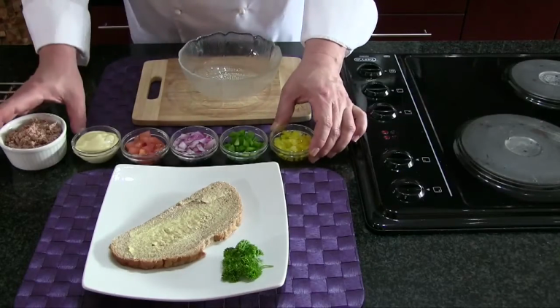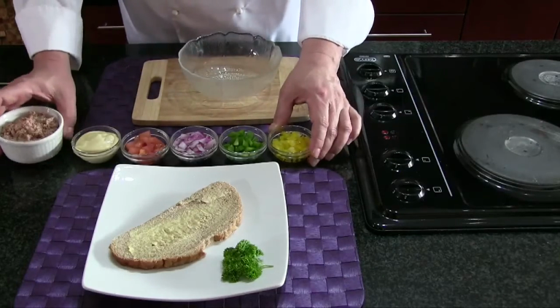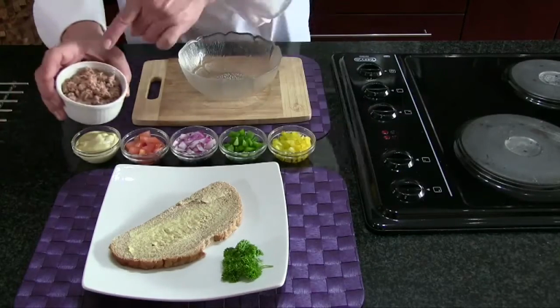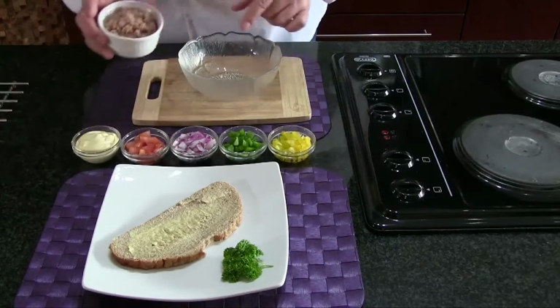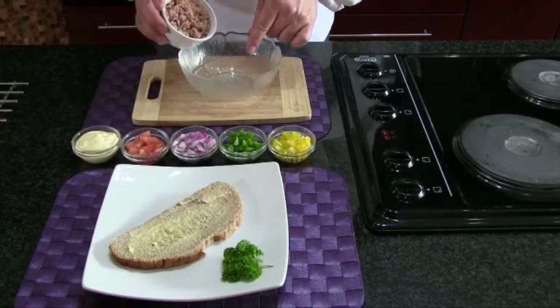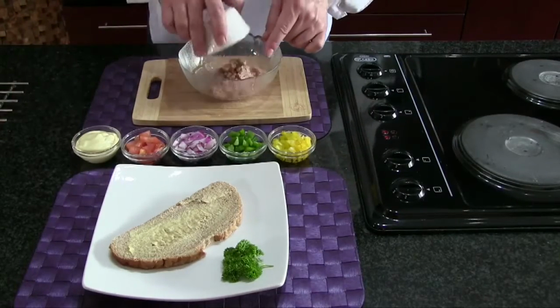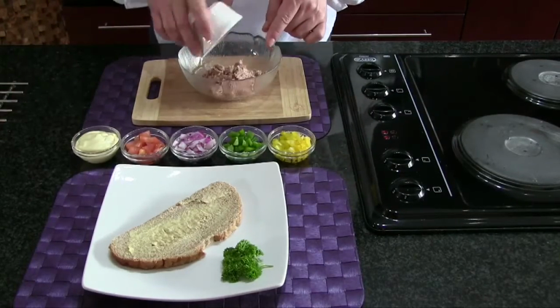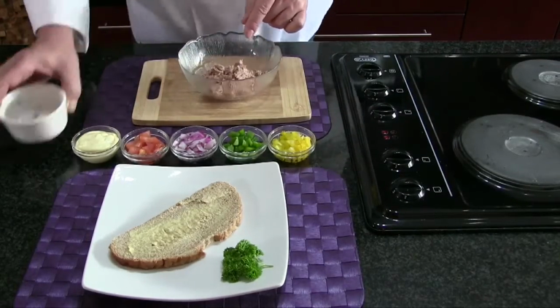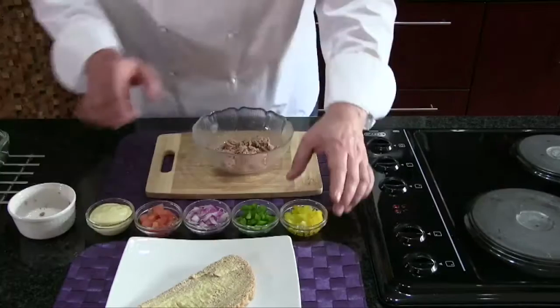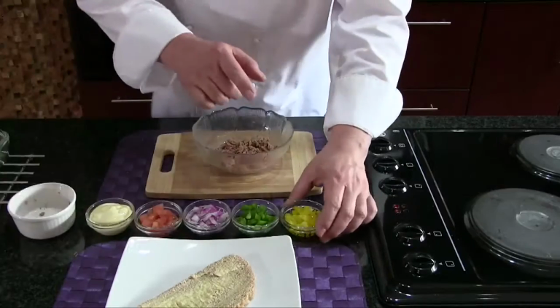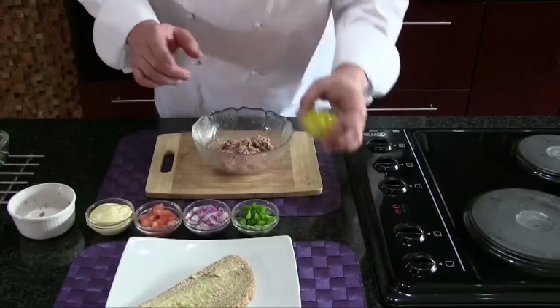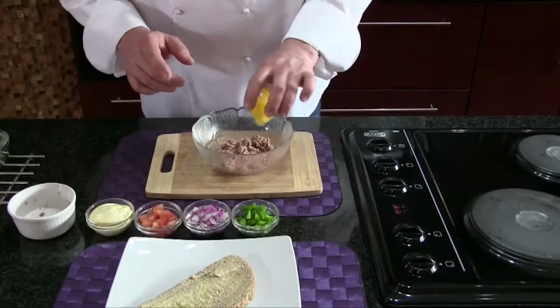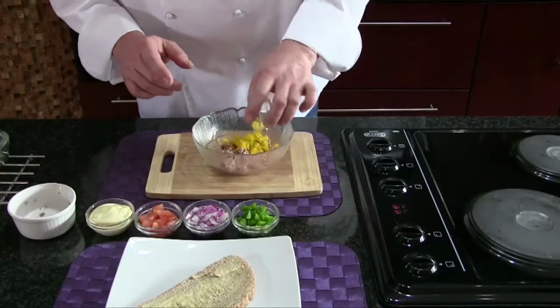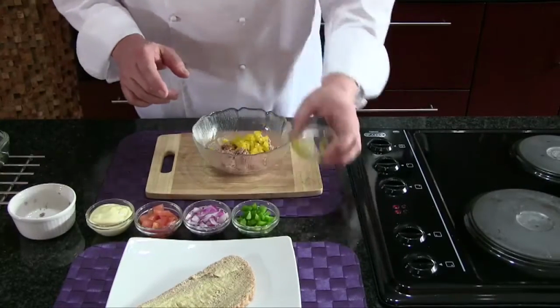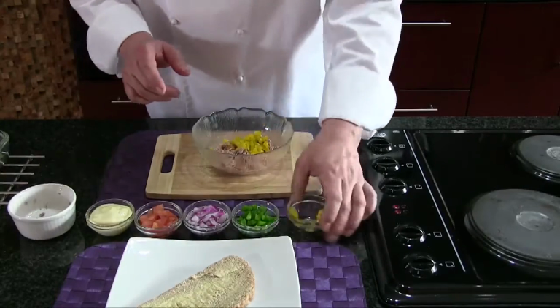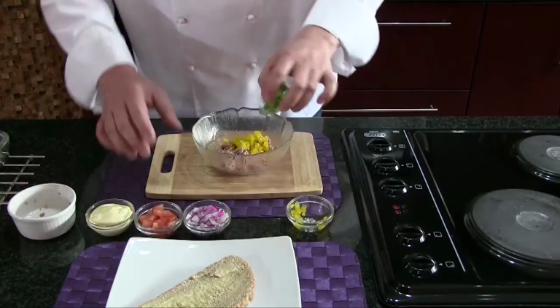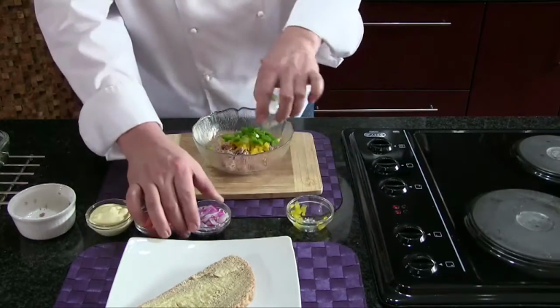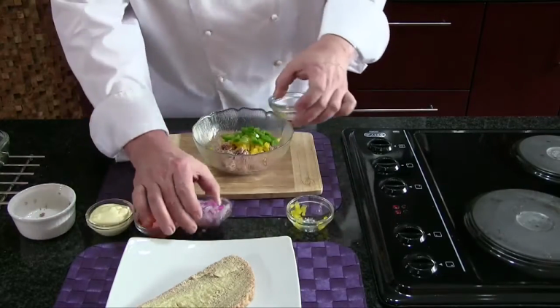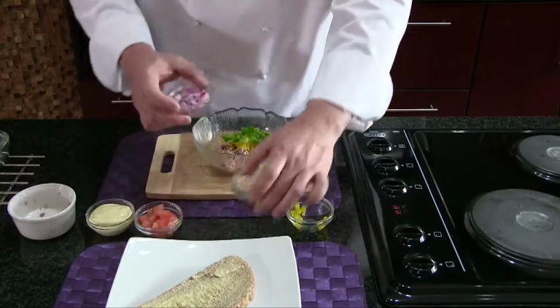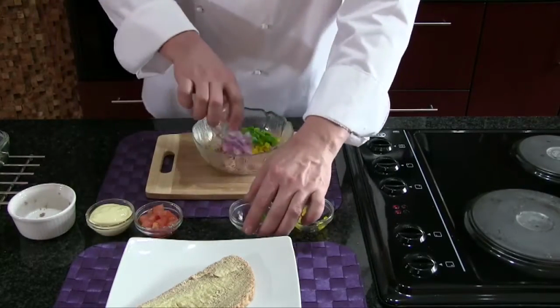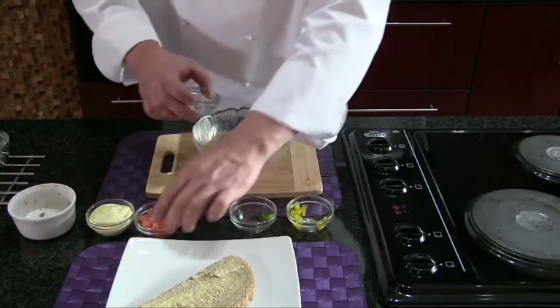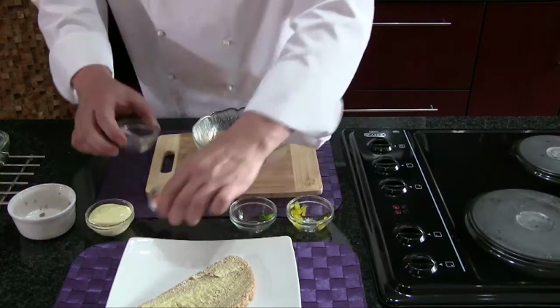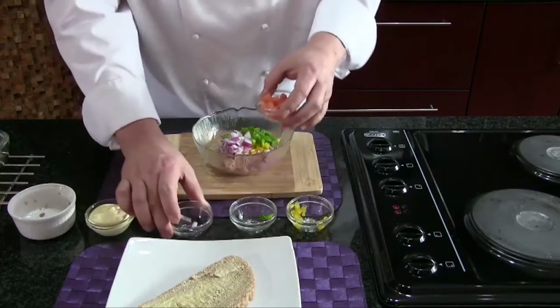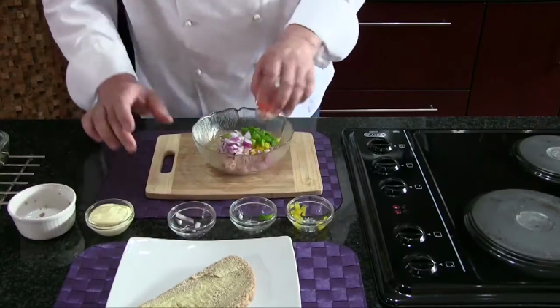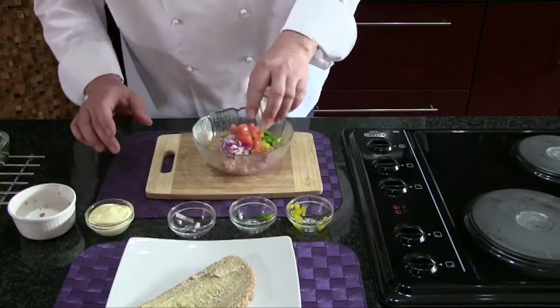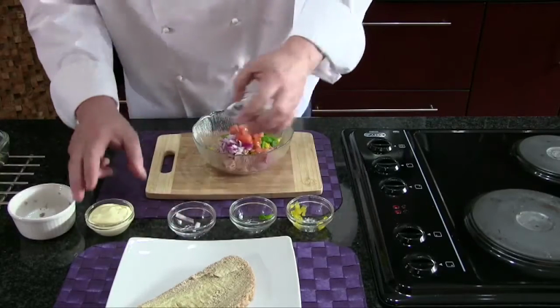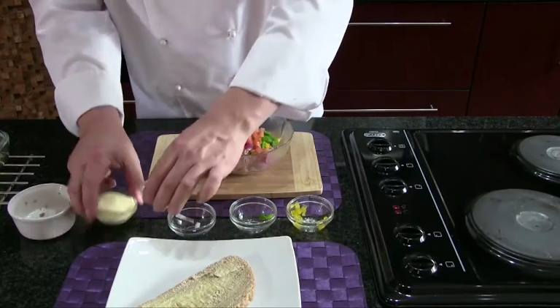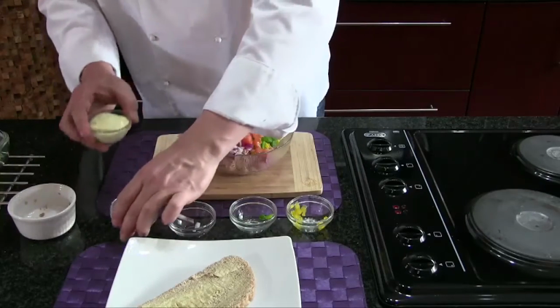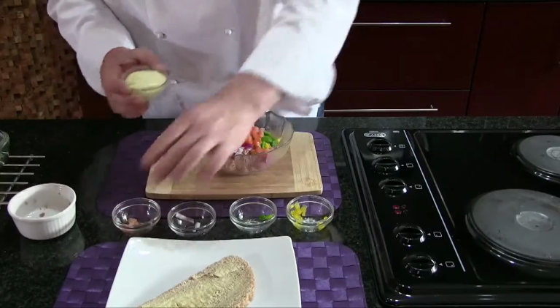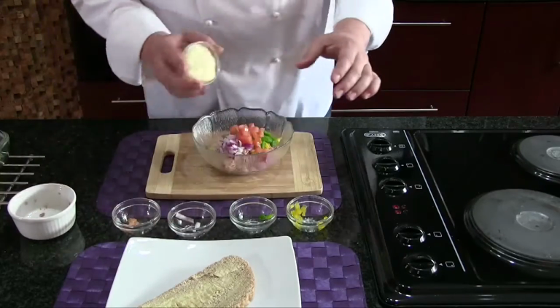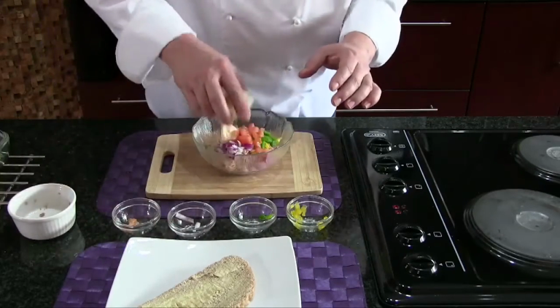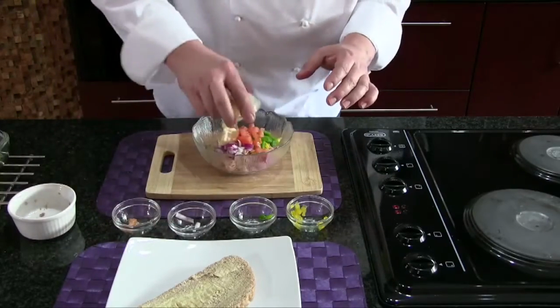Now you take the tuna, pour it into your bowl. The yellow pepper, like that. Then the green, the onions, of course the tomato, and then lastly the mayonnaise, like that.